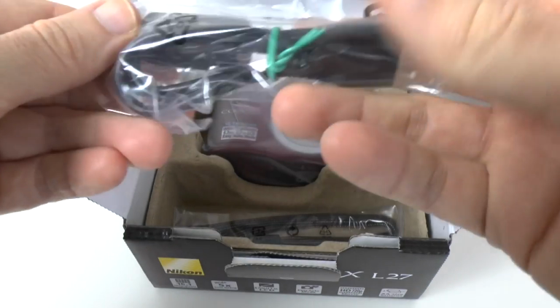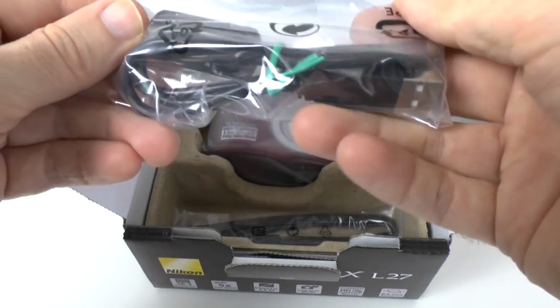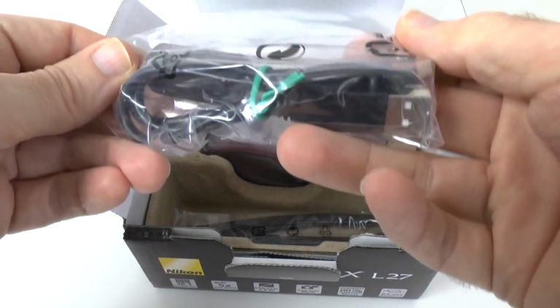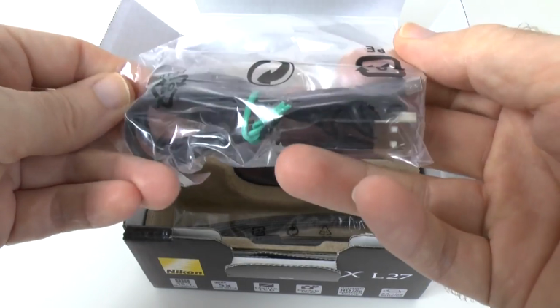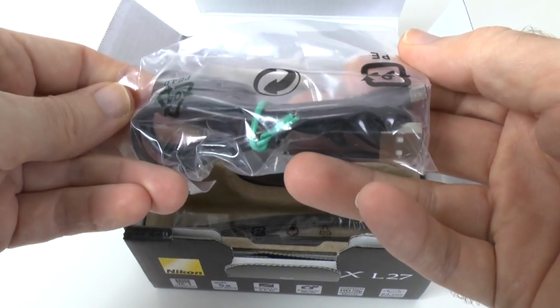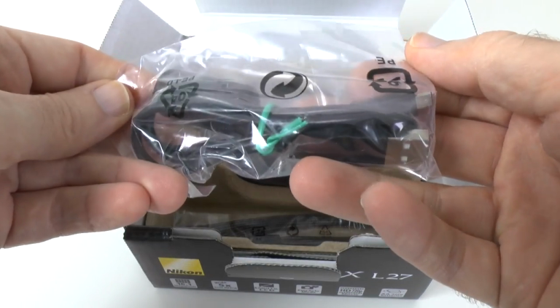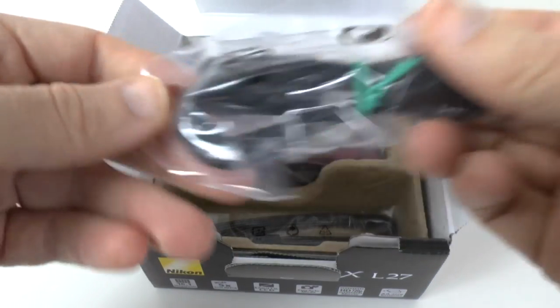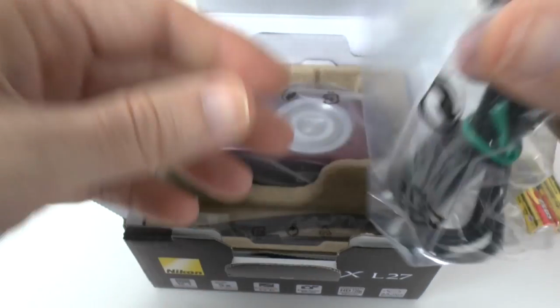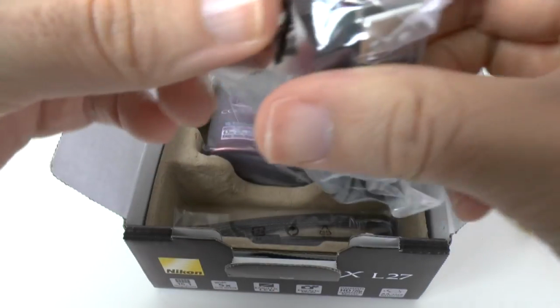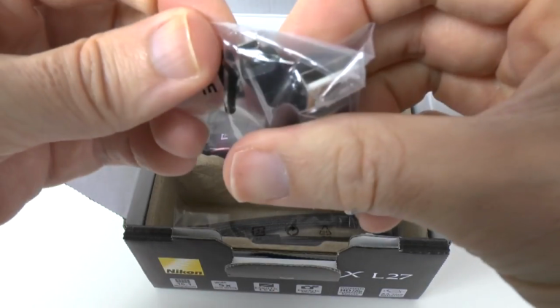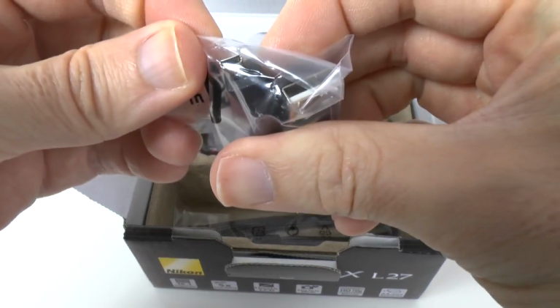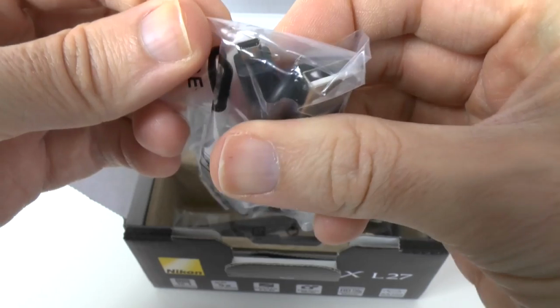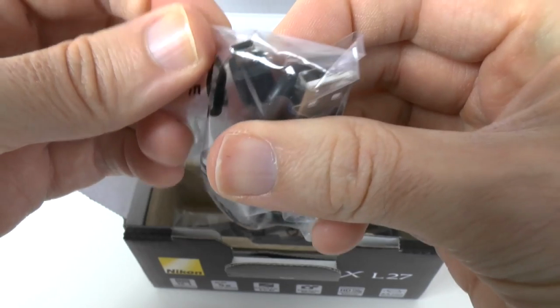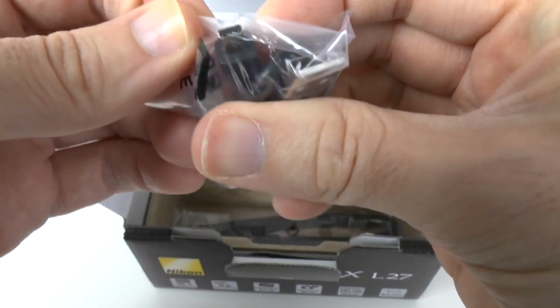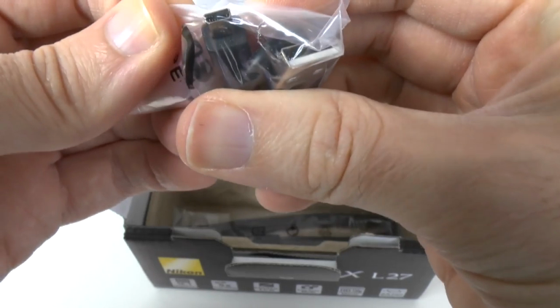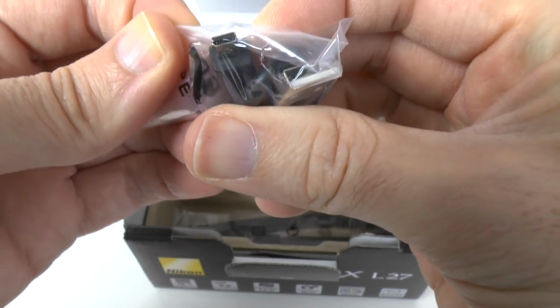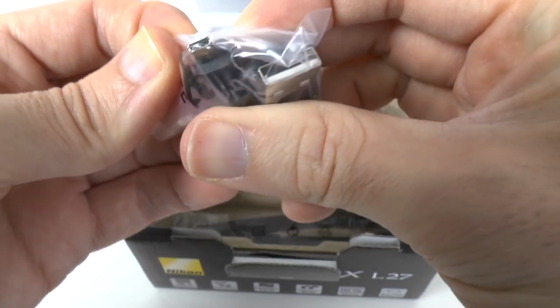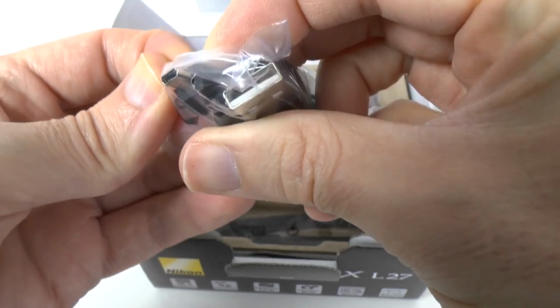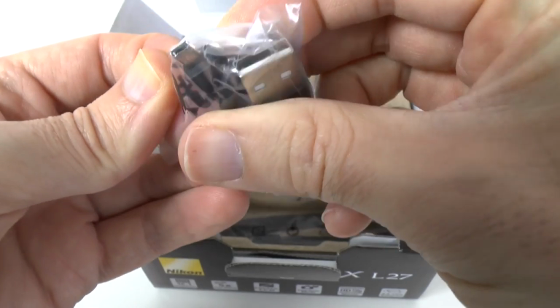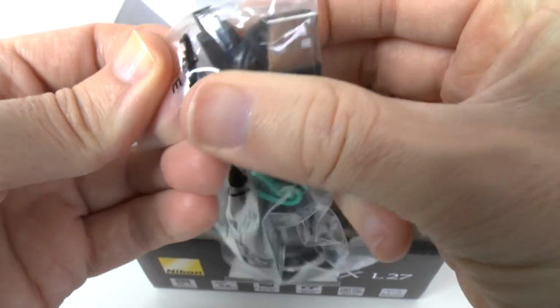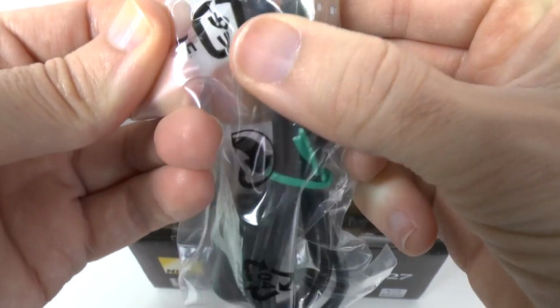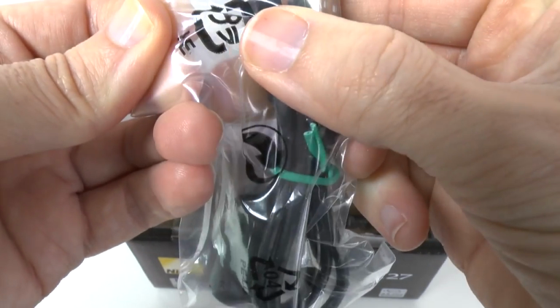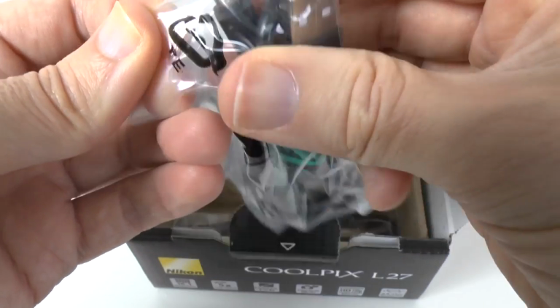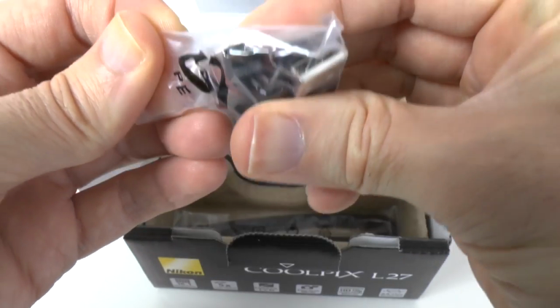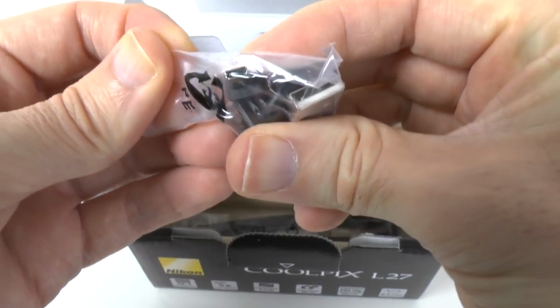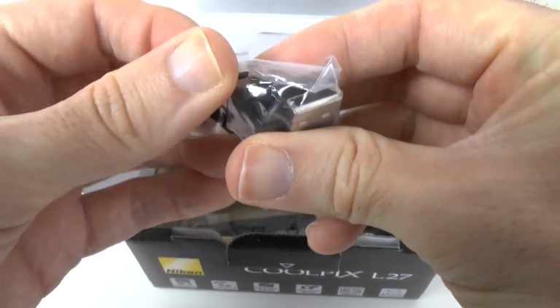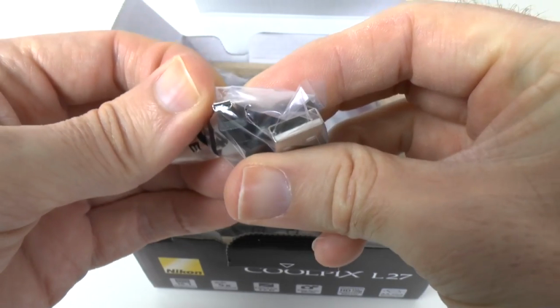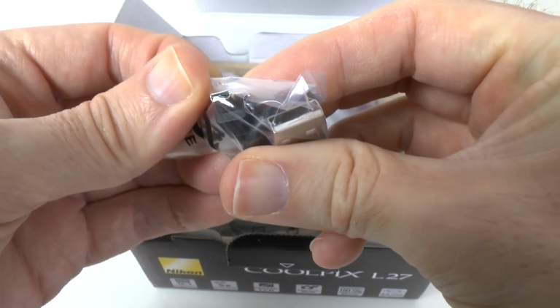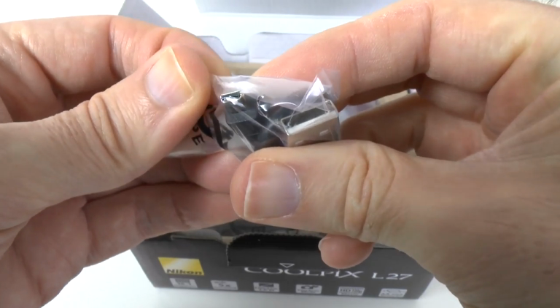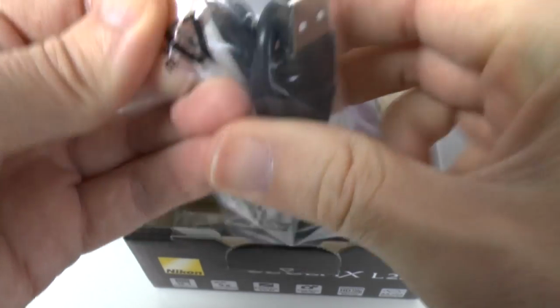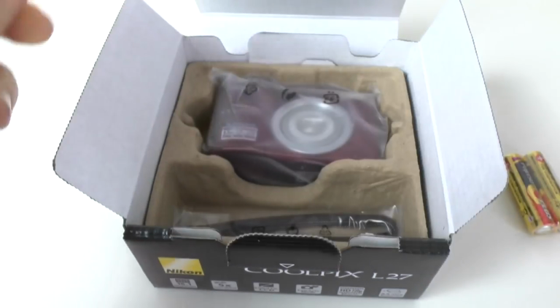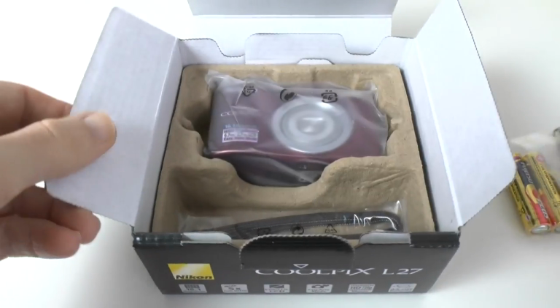We've also got a USB cable — this looks like it could be a proprietary connection, but no, that is mini USB to full size USB.